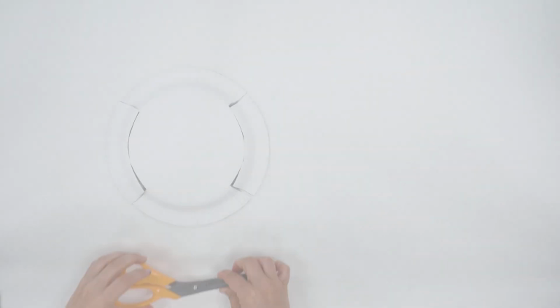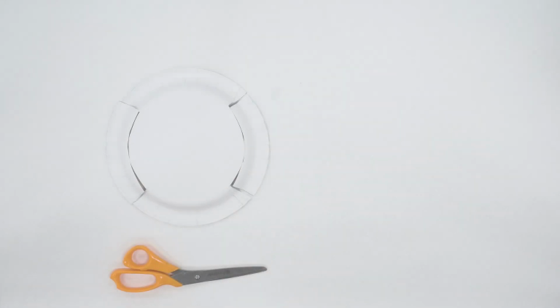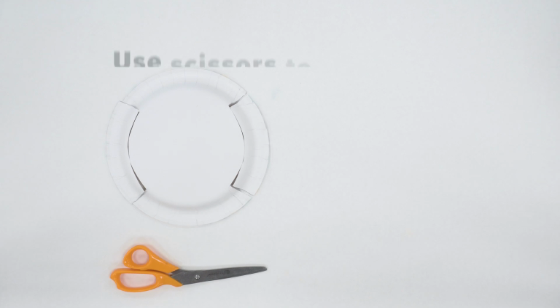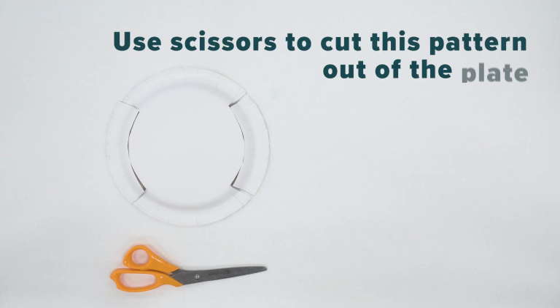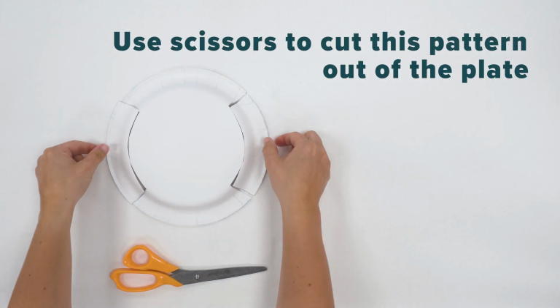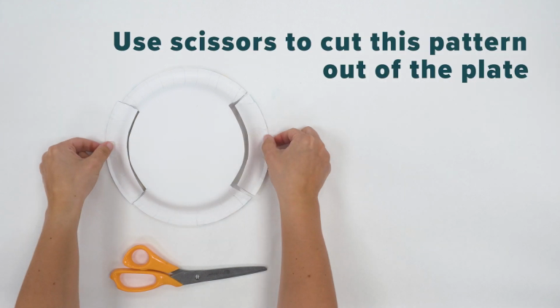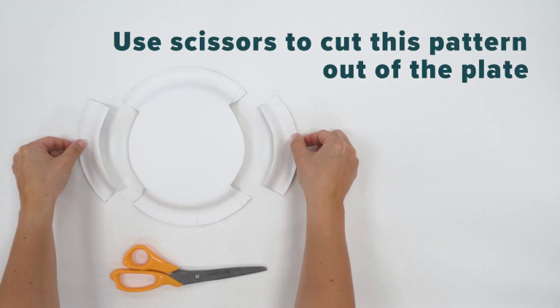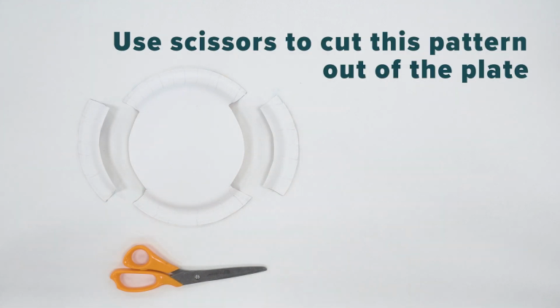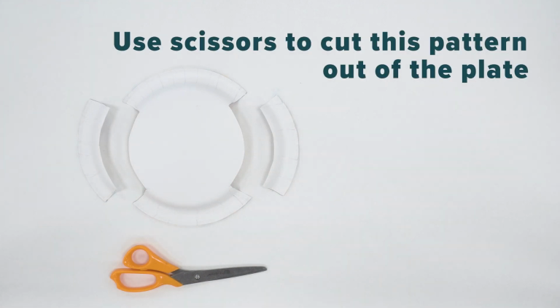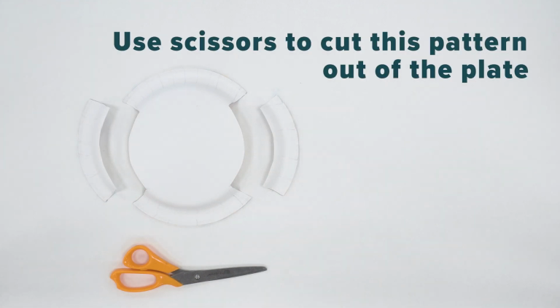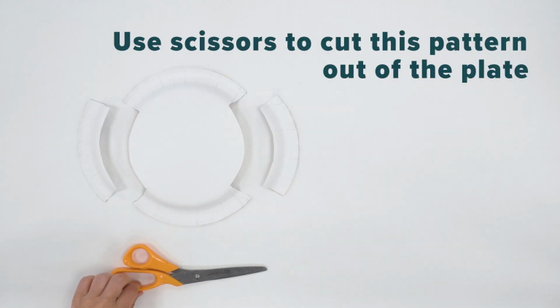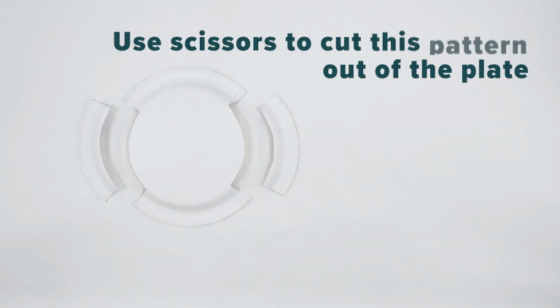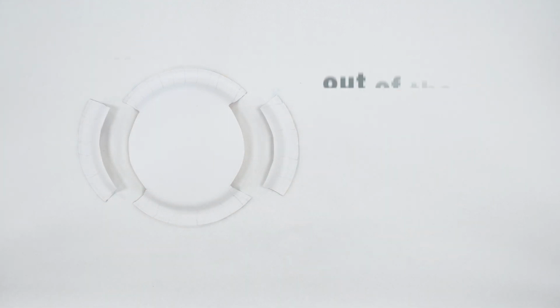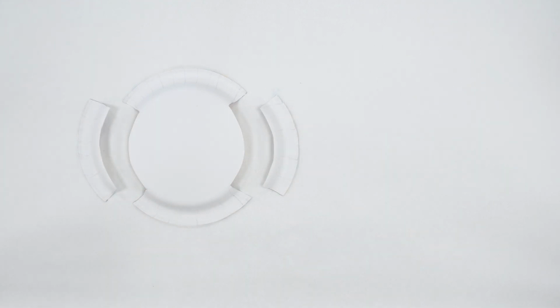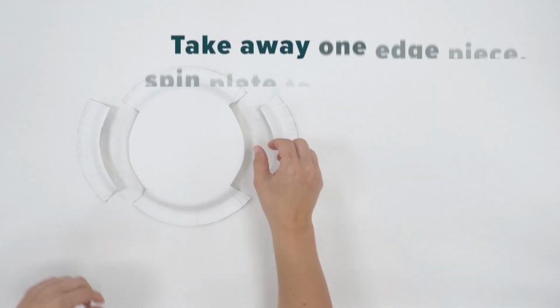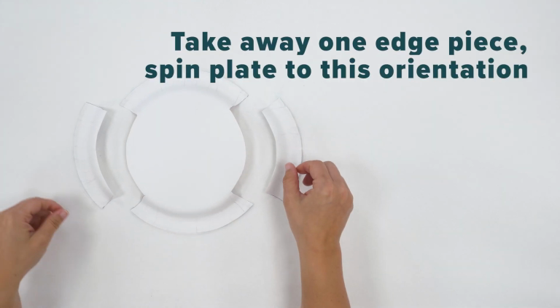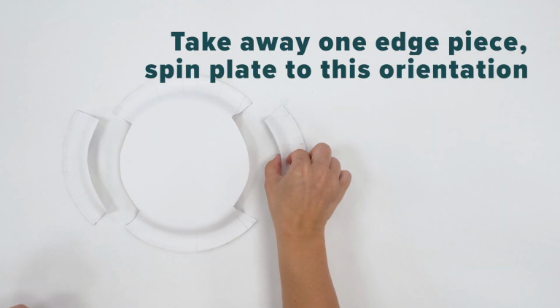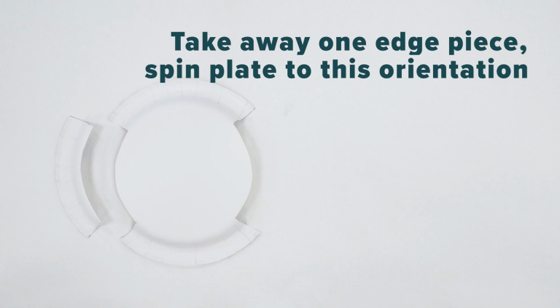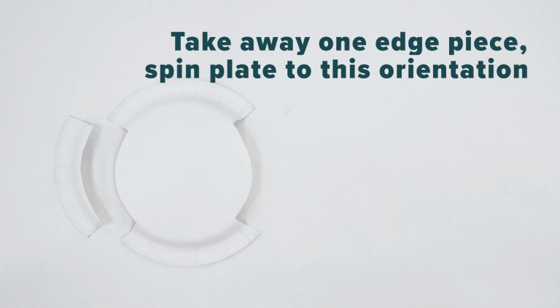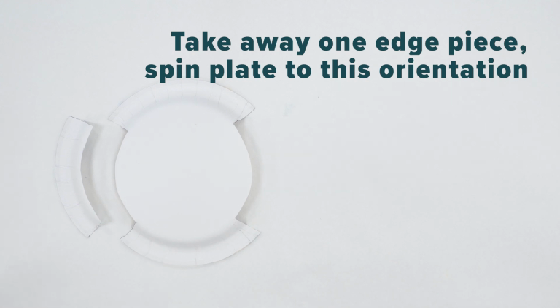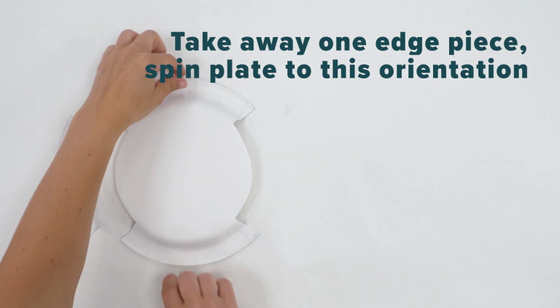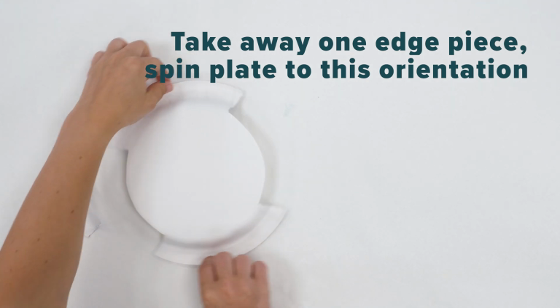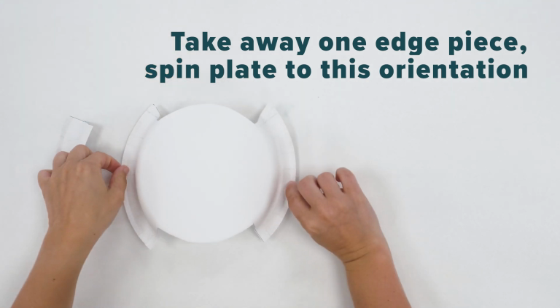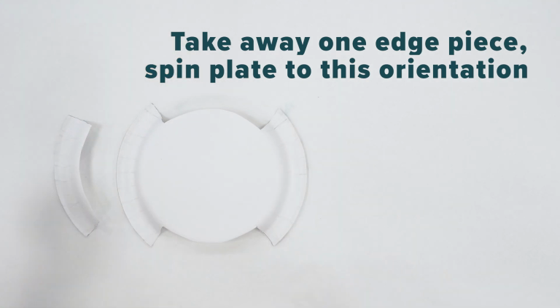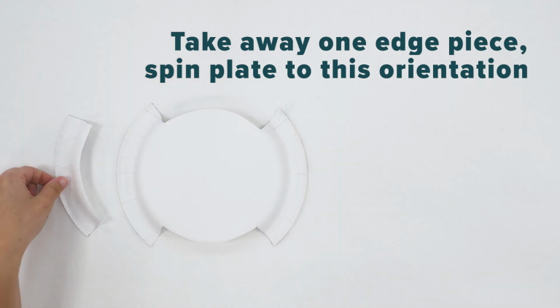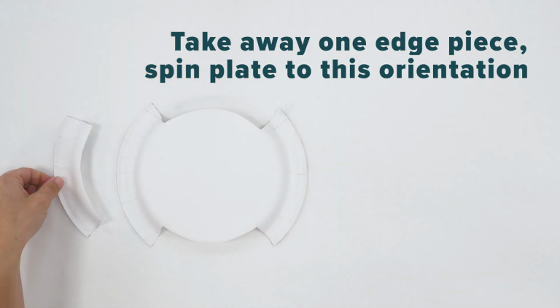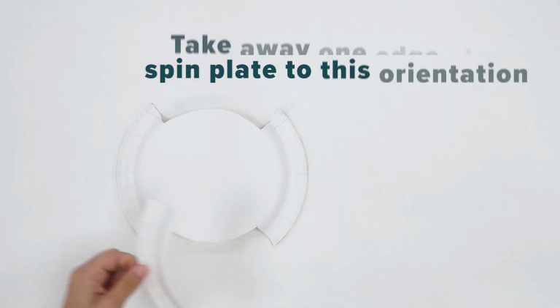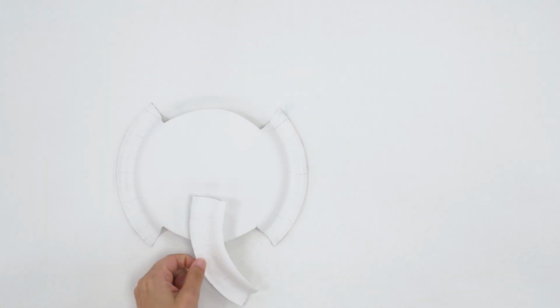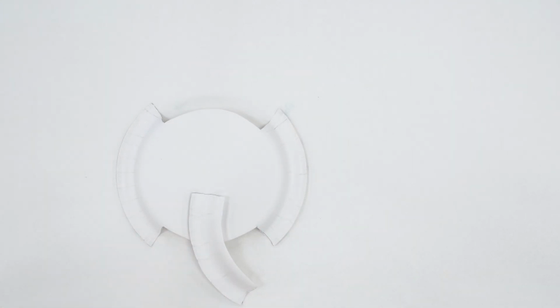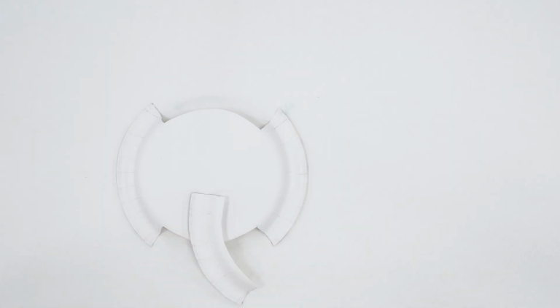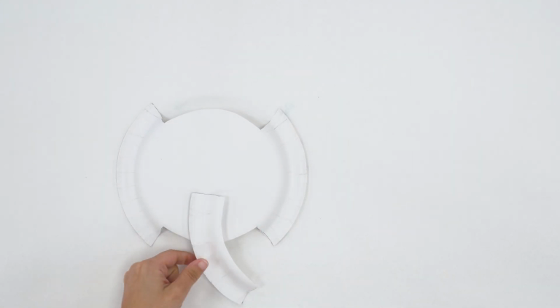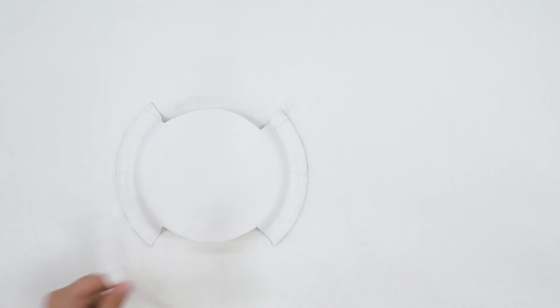First, use your scissors to cut this pattern in your paper plate. Take away the piece you don't need, flip it around, and you'll see the elephant ears and trunk.